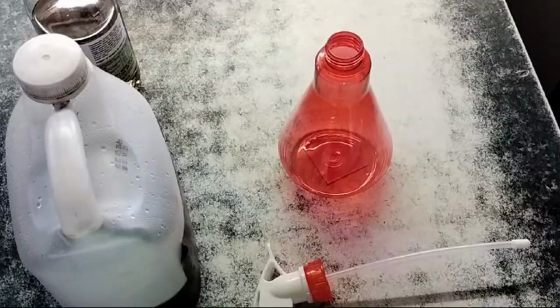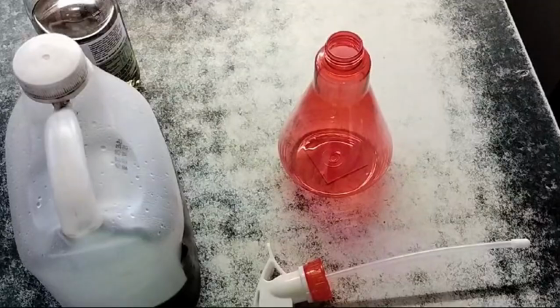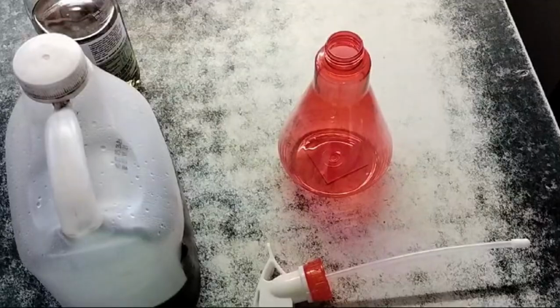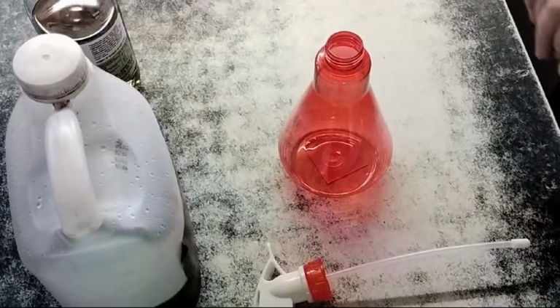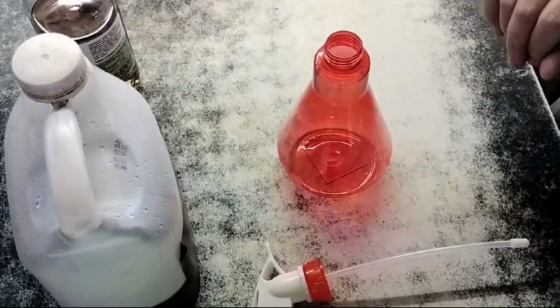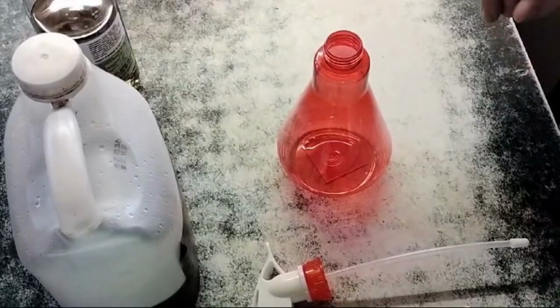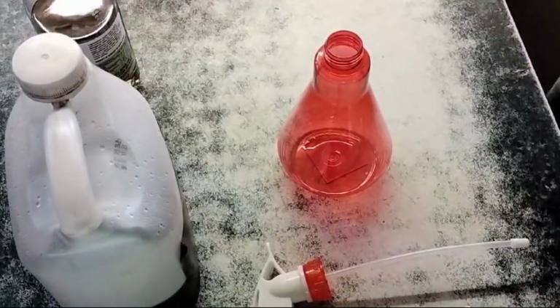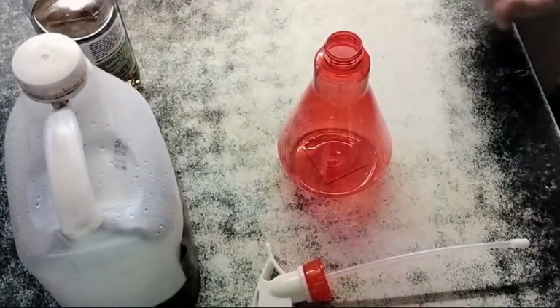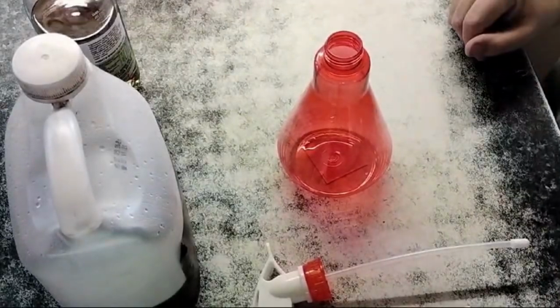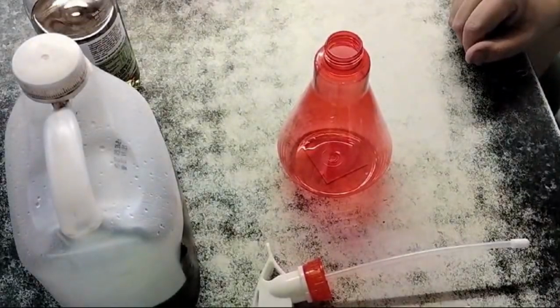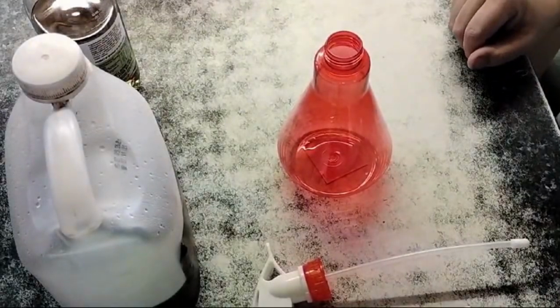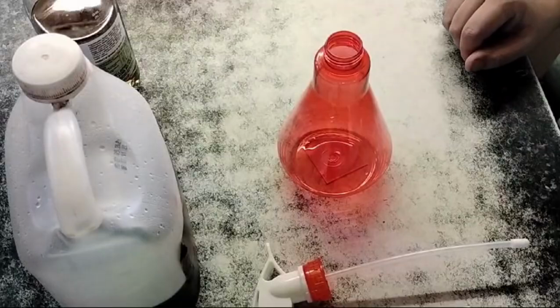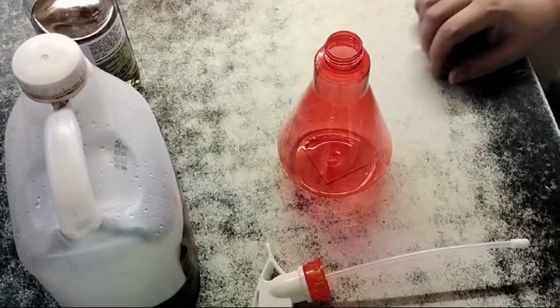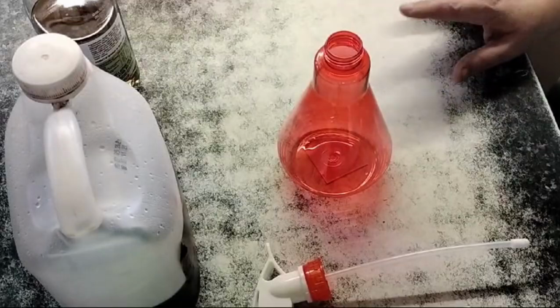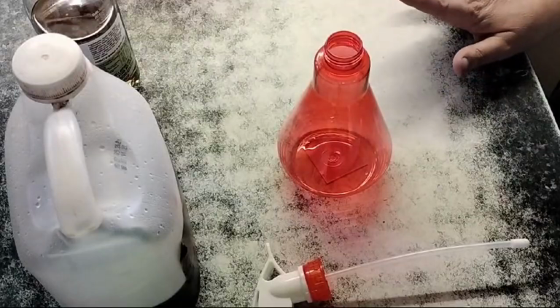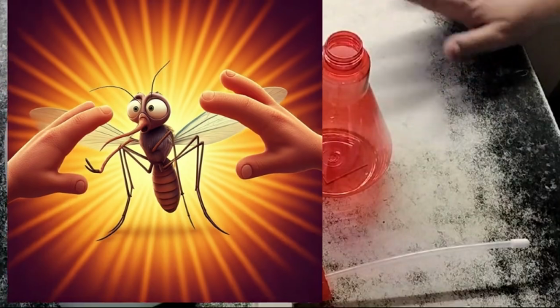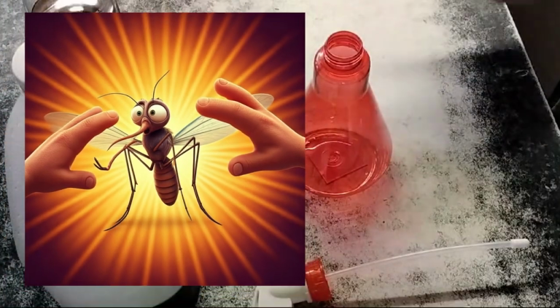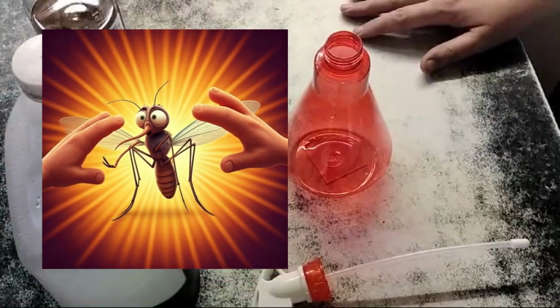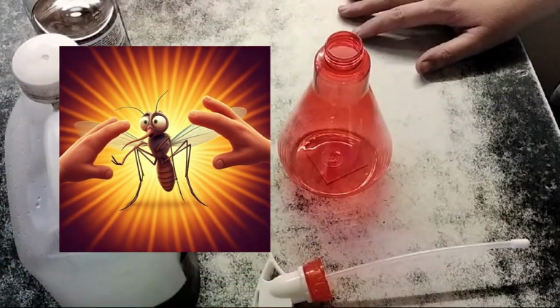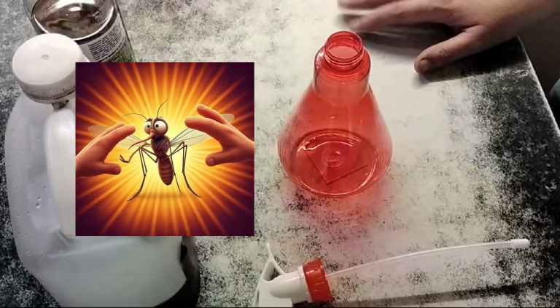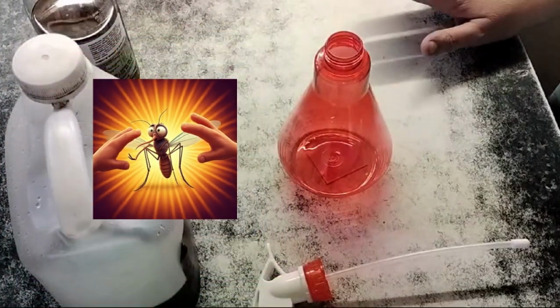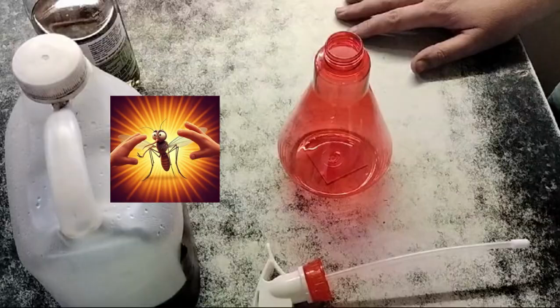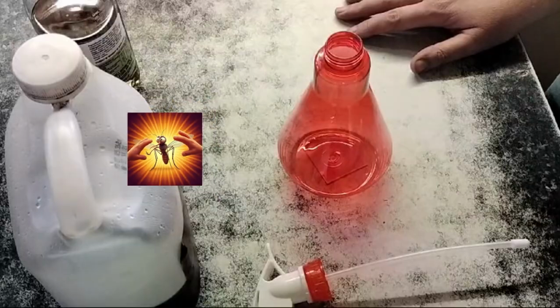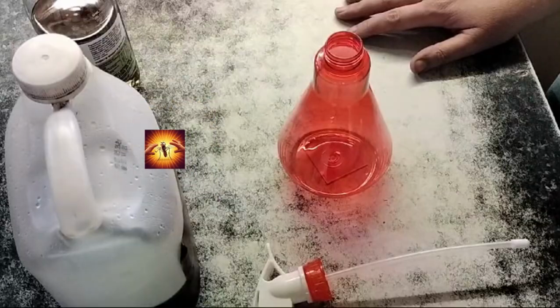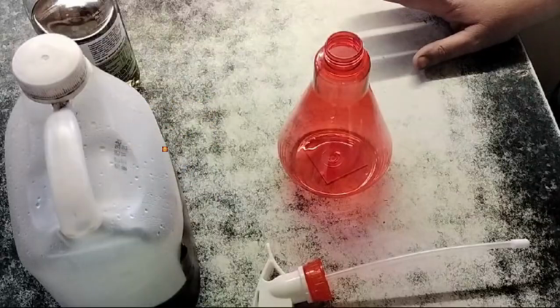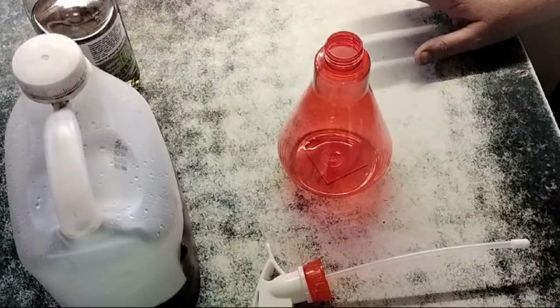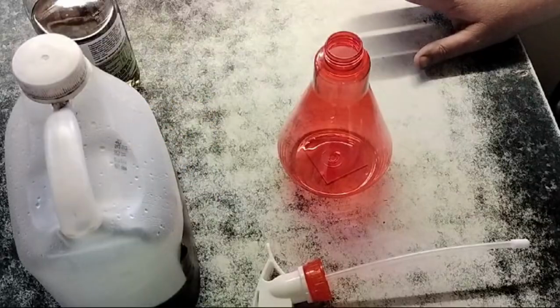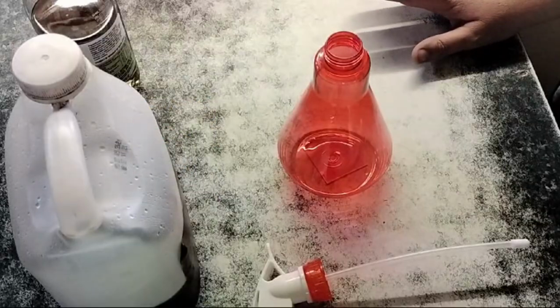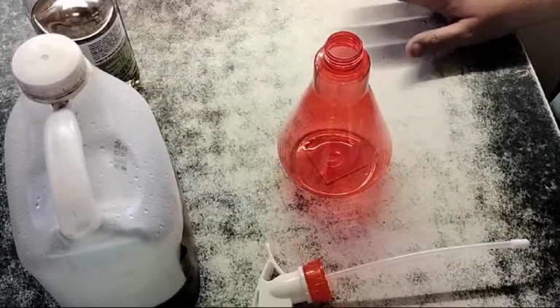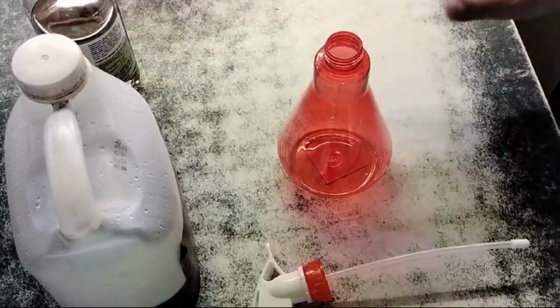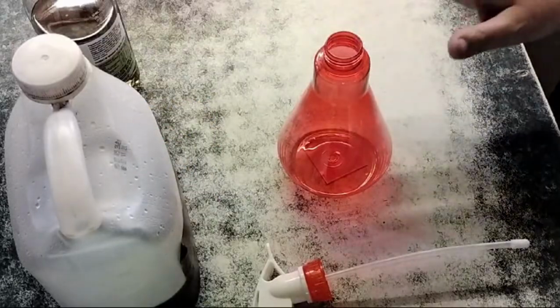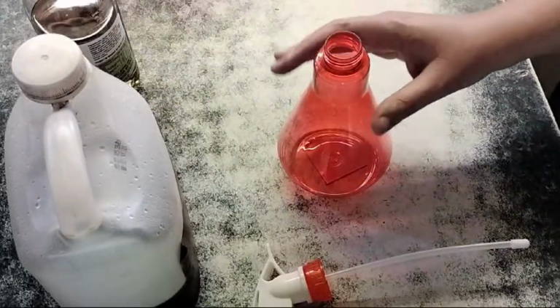I've just popped into the kitchen and I'm going to make two different types of mosquito repellents. I'll compare them over the next couple of days and let you know which one worked best. Both of them start exactly the same.